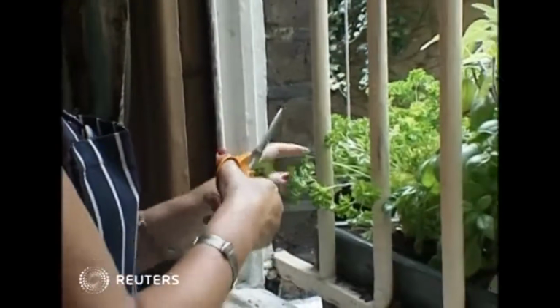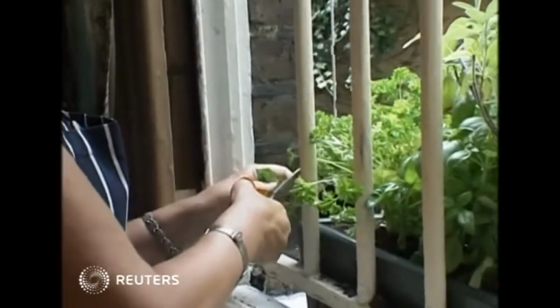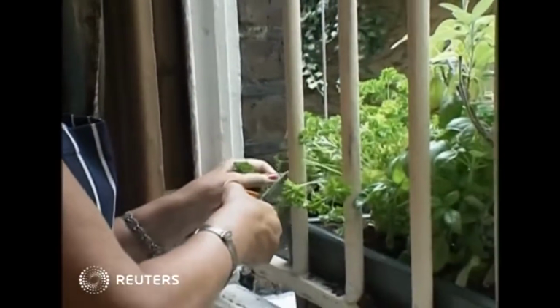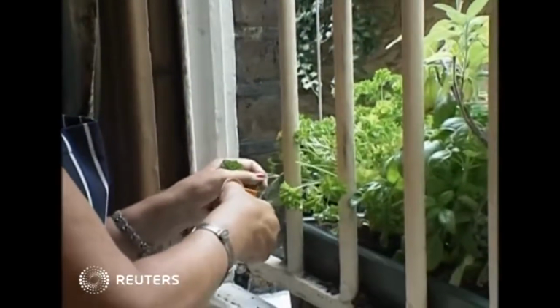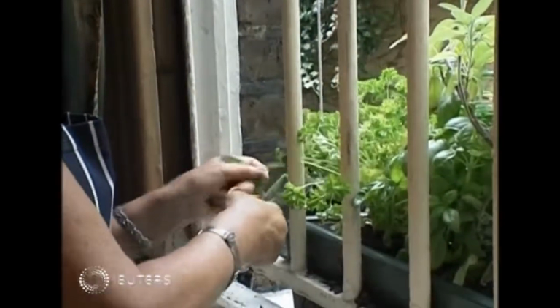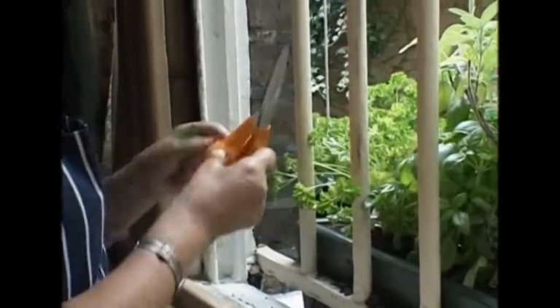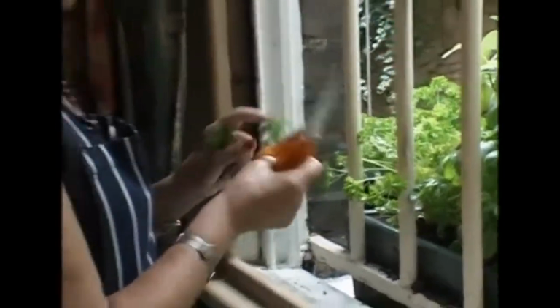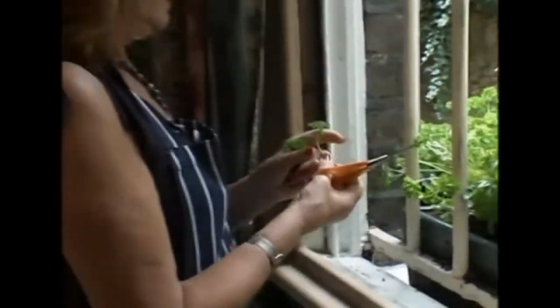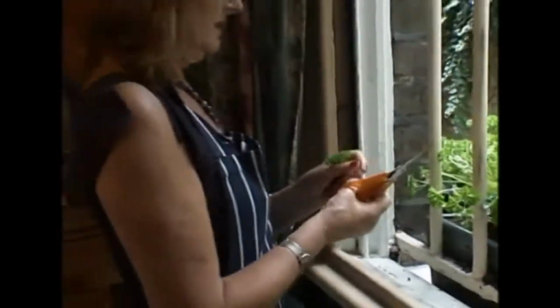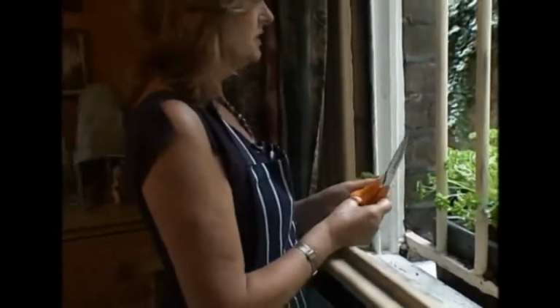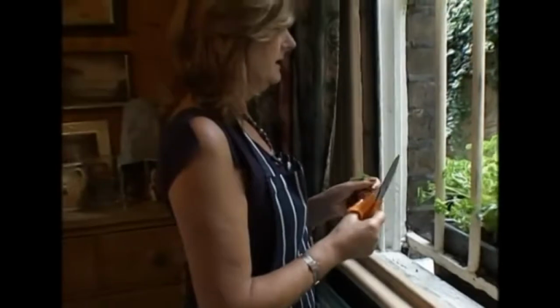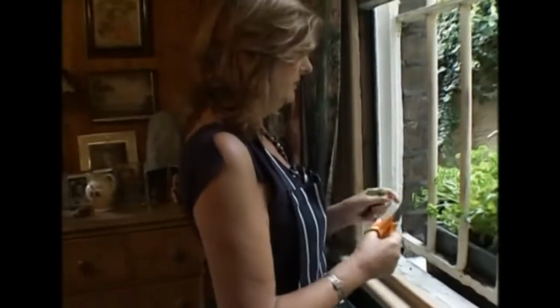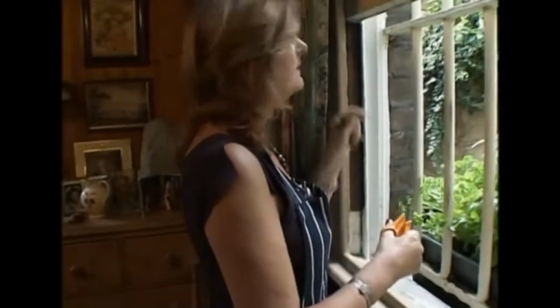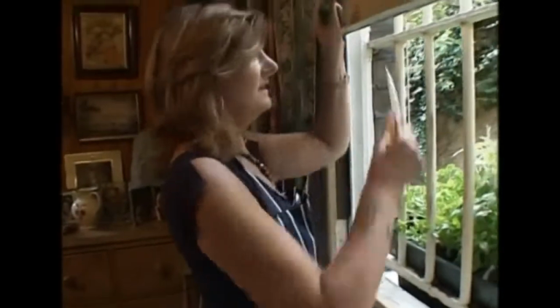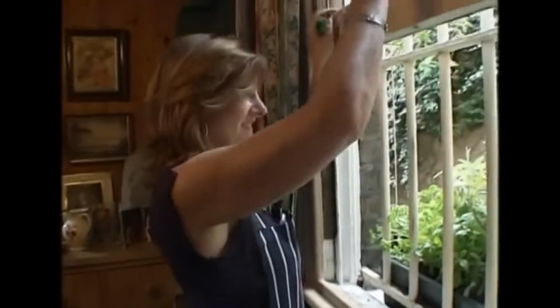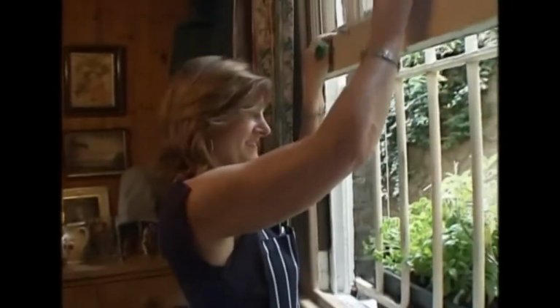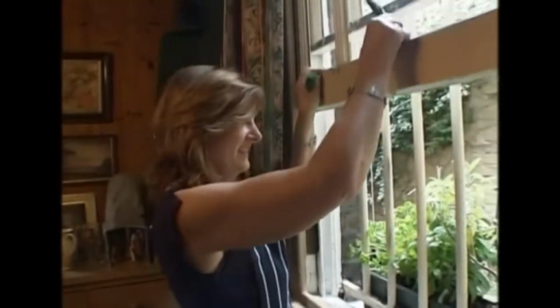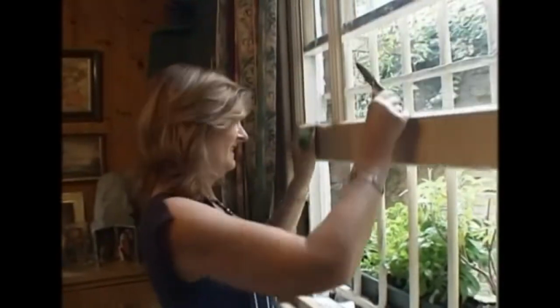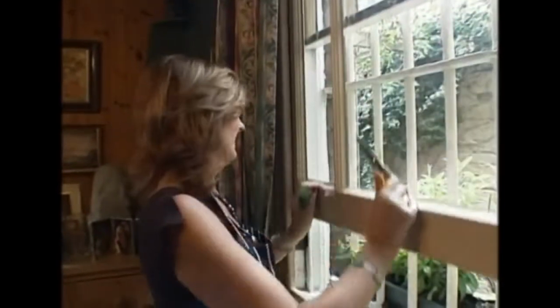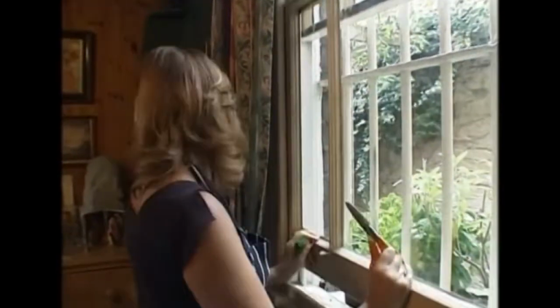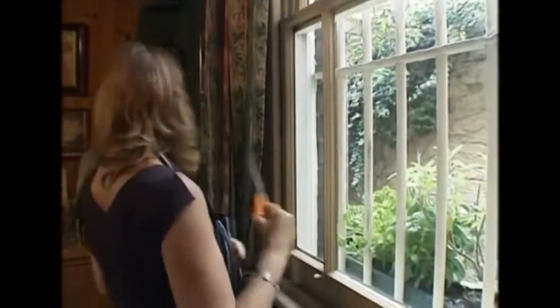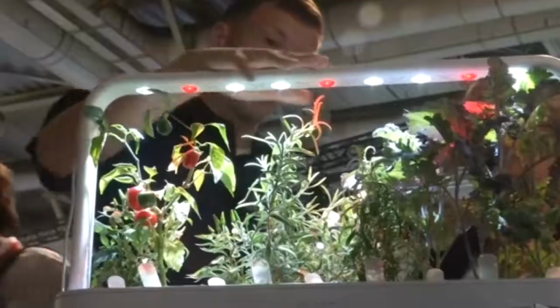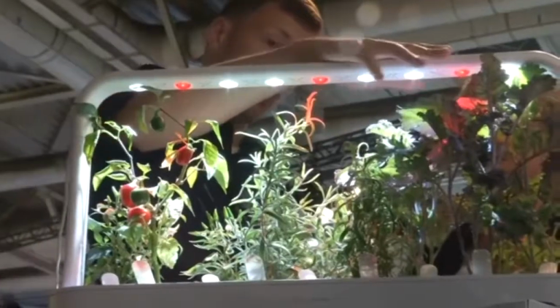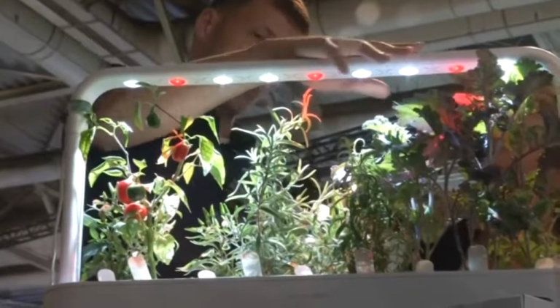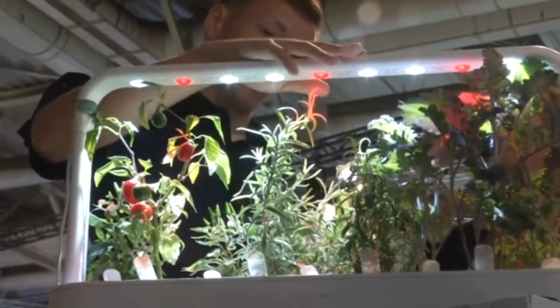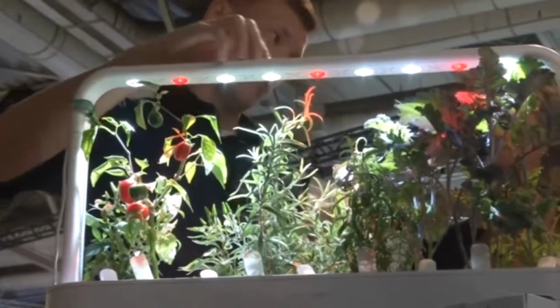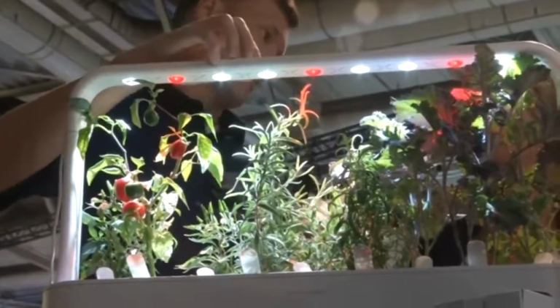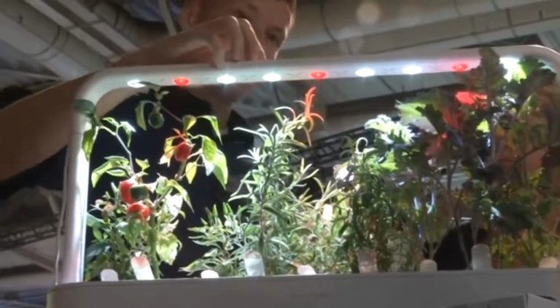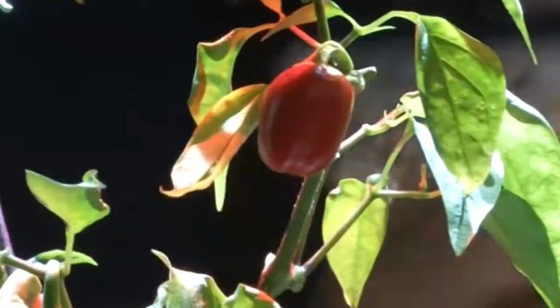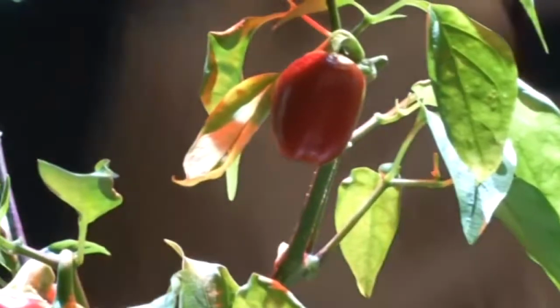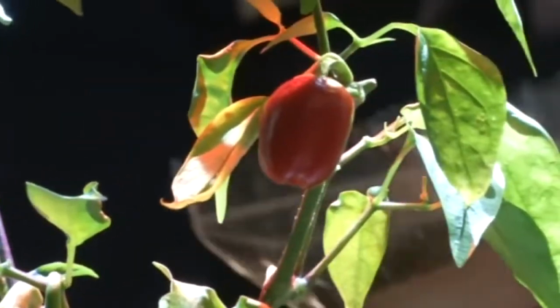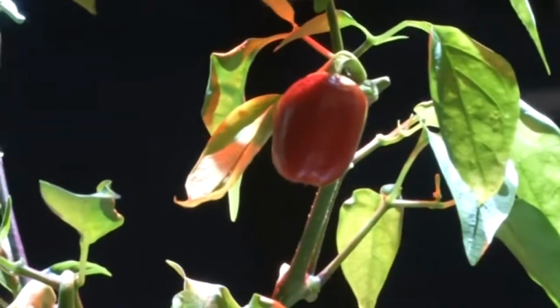Growing your own vegetables and herbs can be a laborious process. Lack of space in urban environments makes it even harder. But this smart garden is bringing the window box into the modern age.